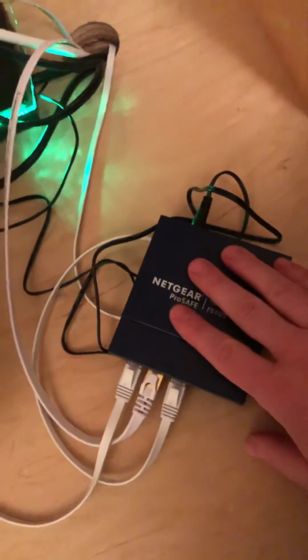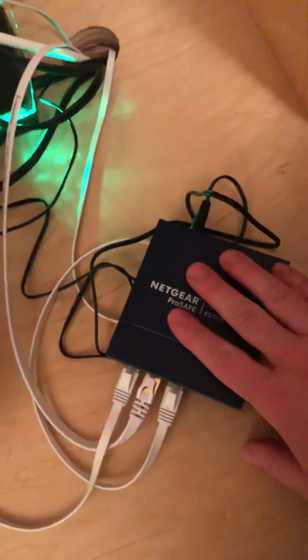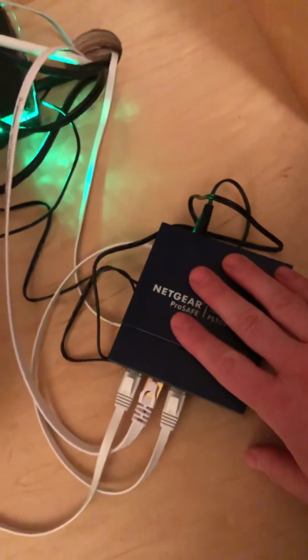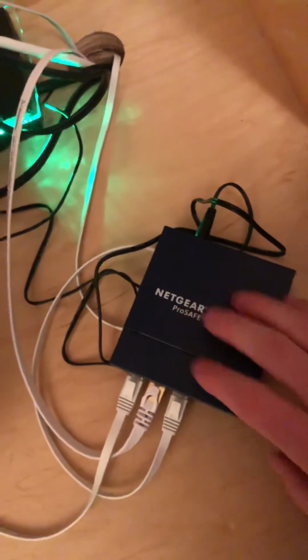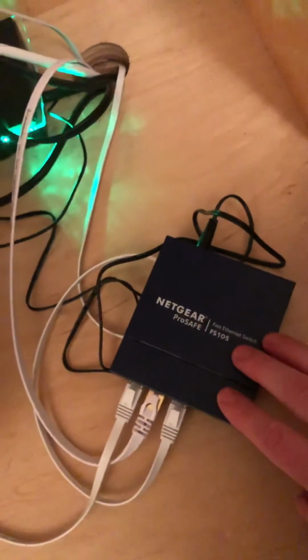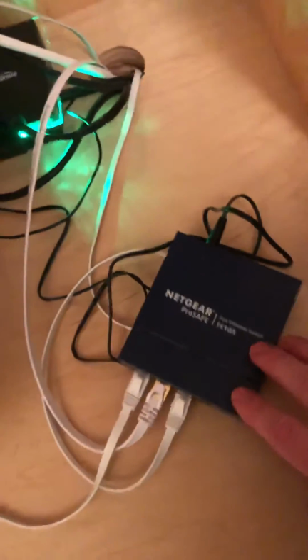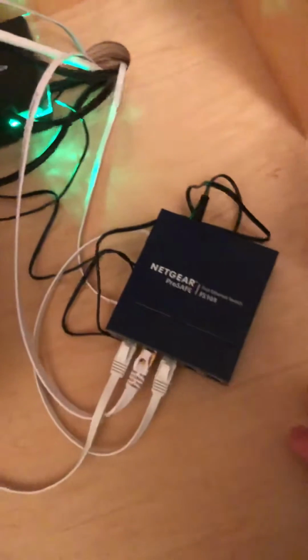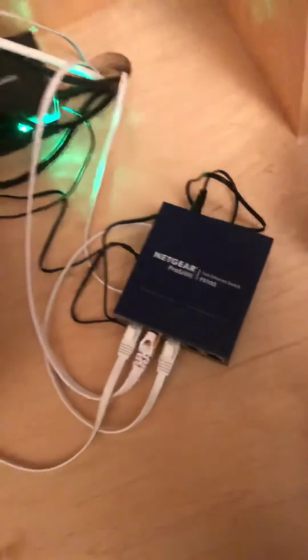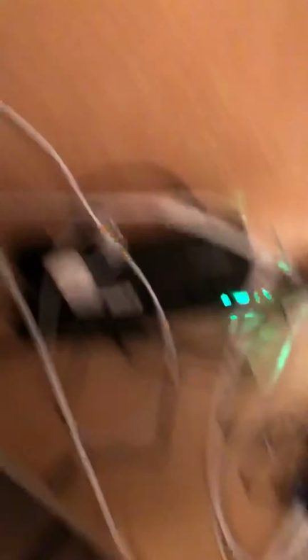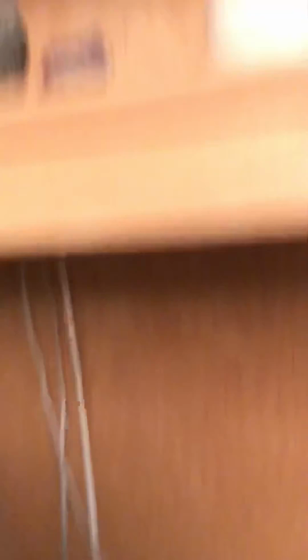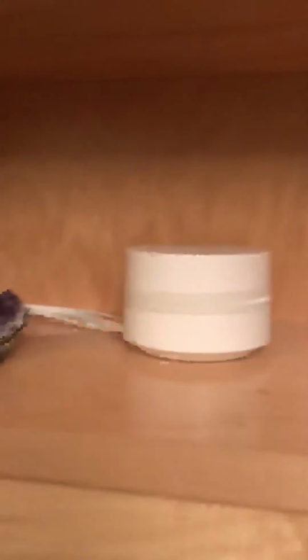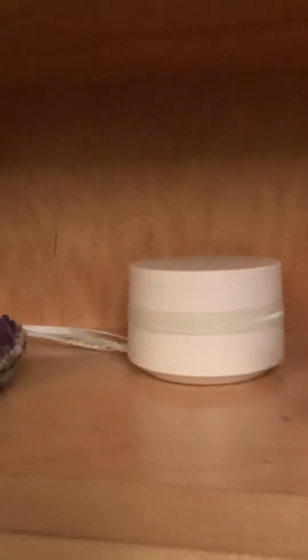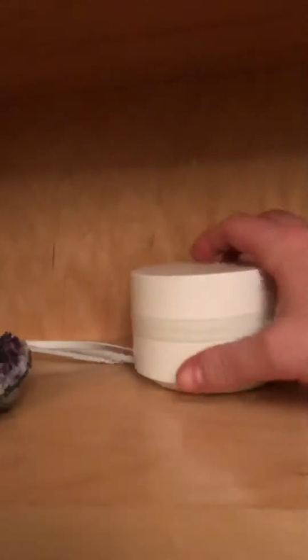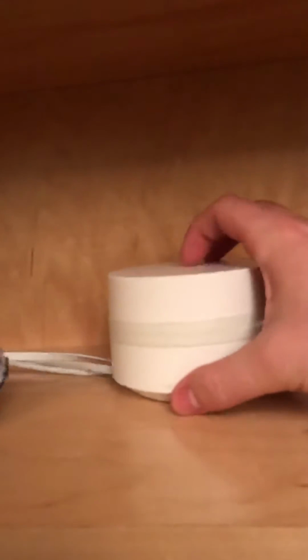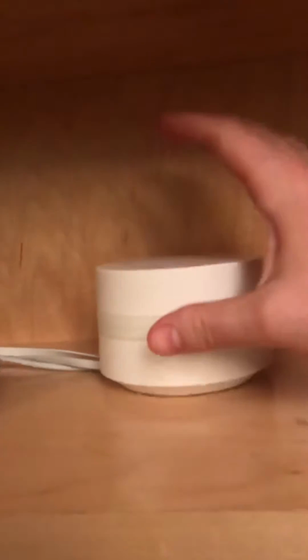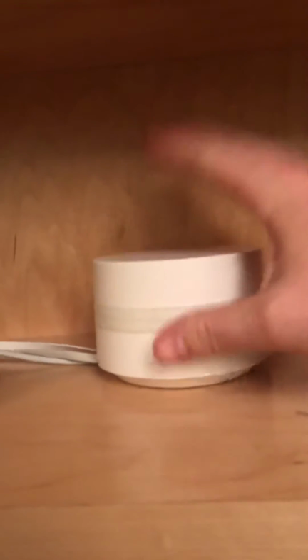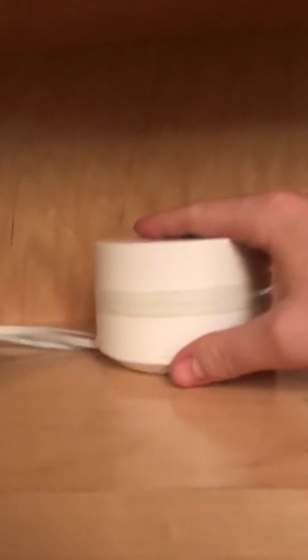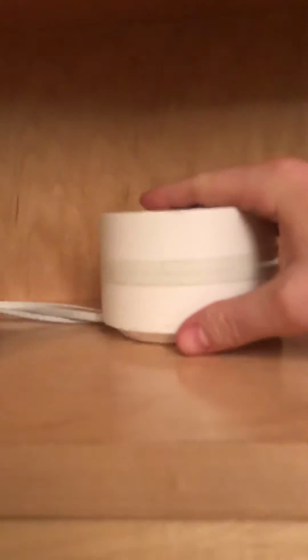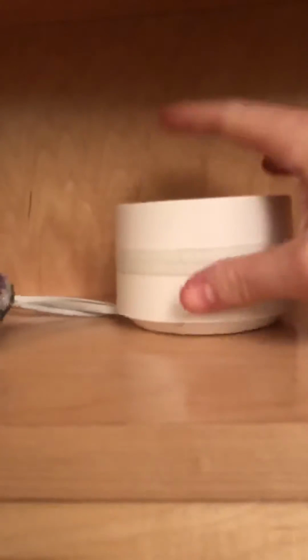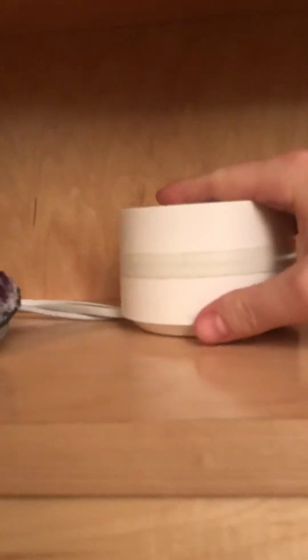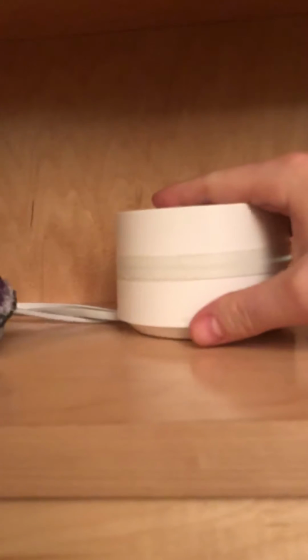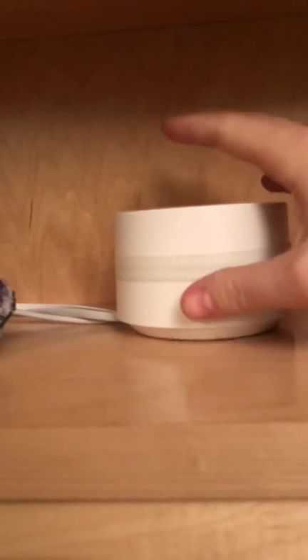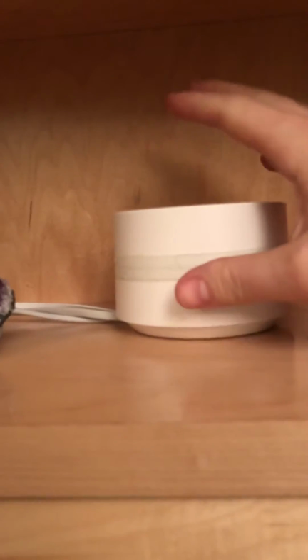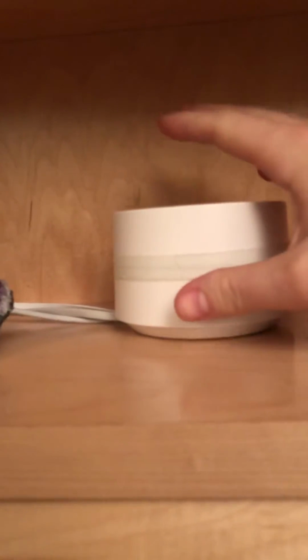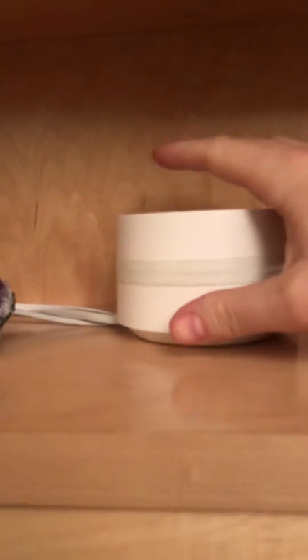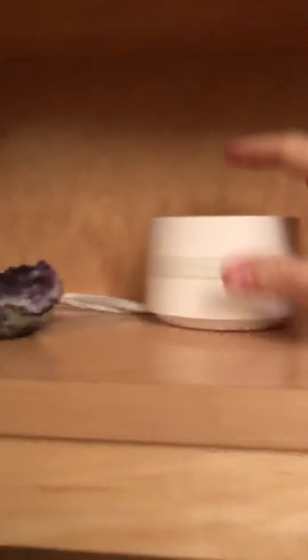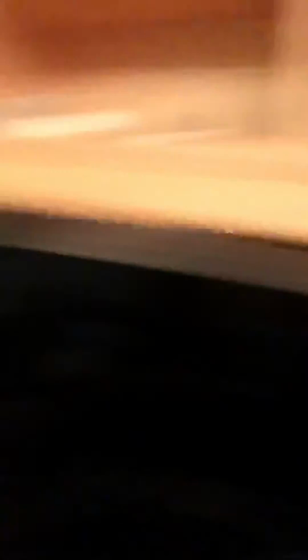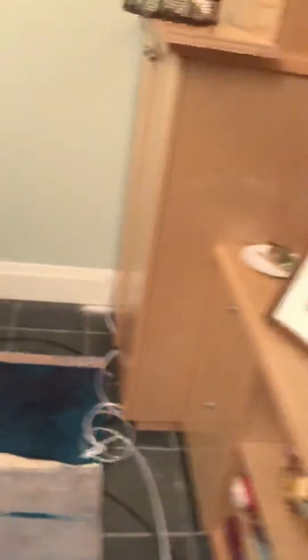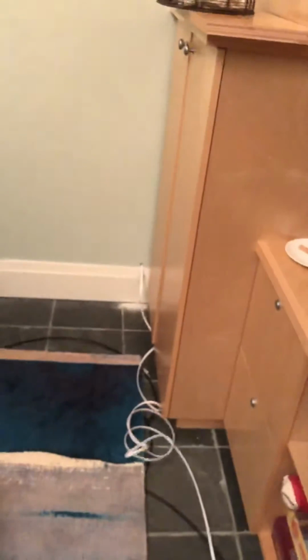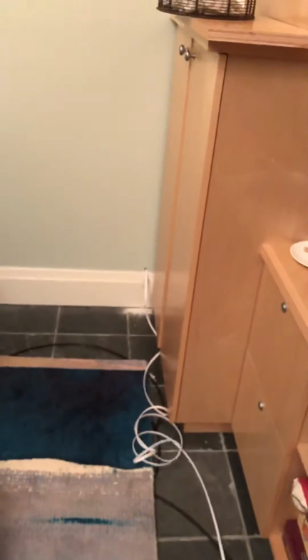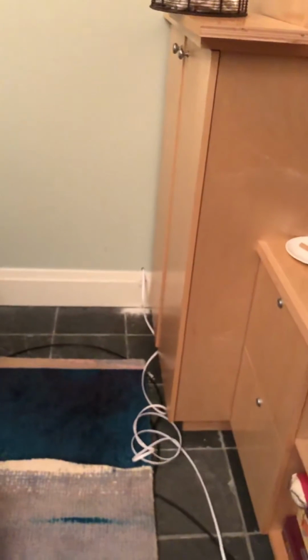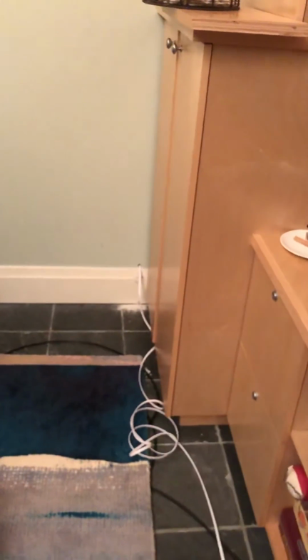The problem I had was when we plugged the Wi-Fi back in, this would start sucking the internet, and then the internet on the hardwired computer would drop off.